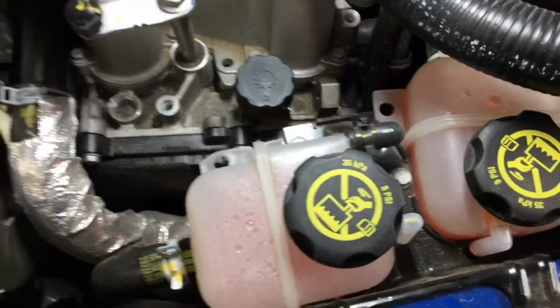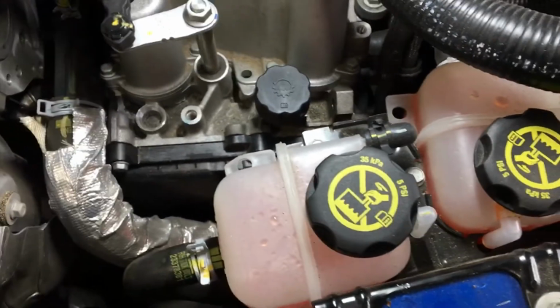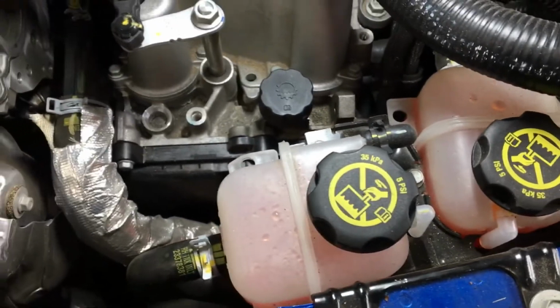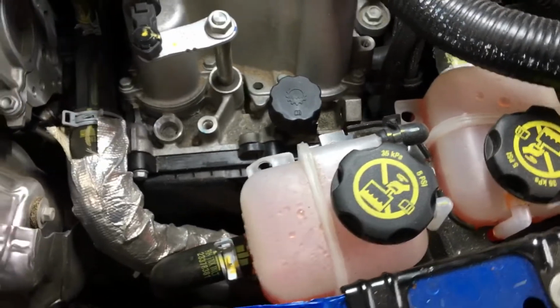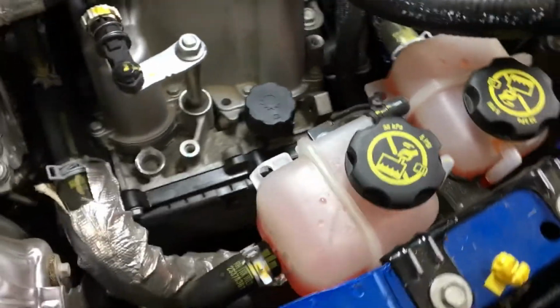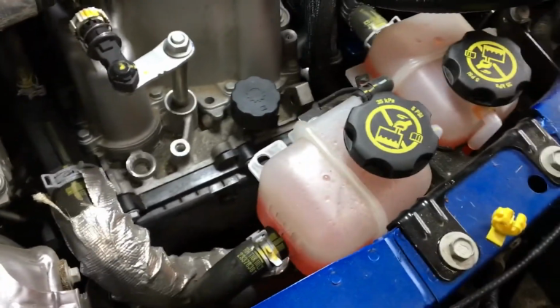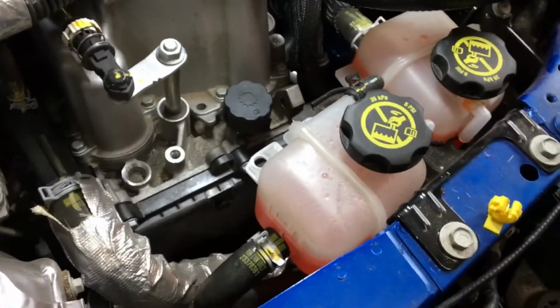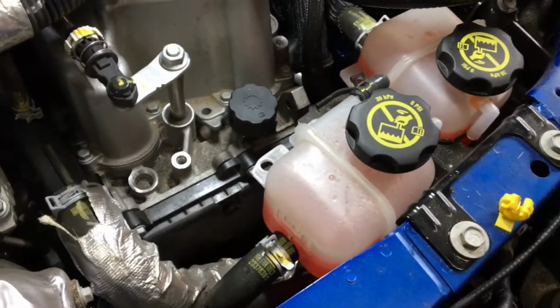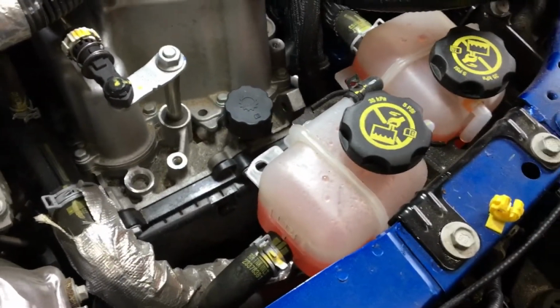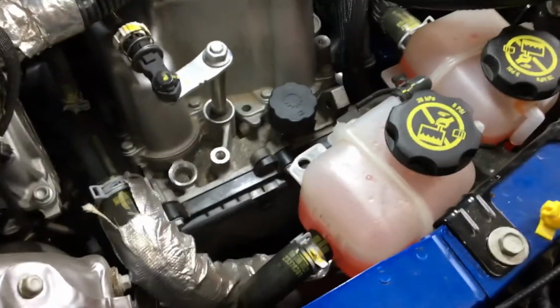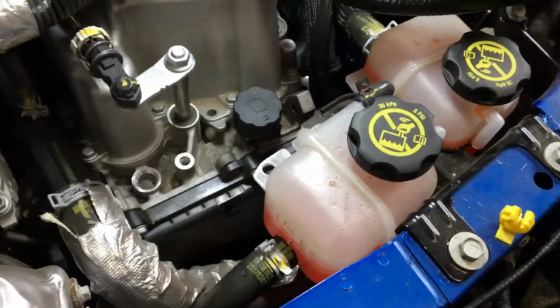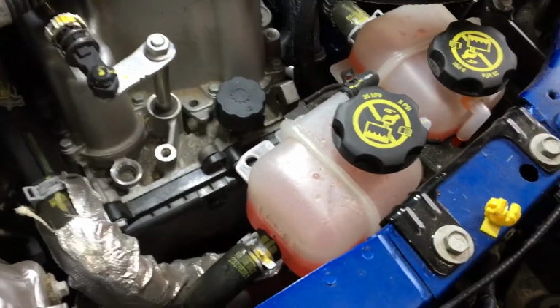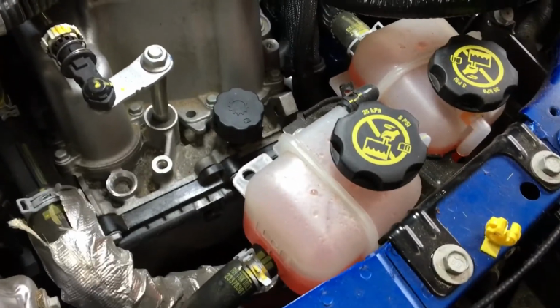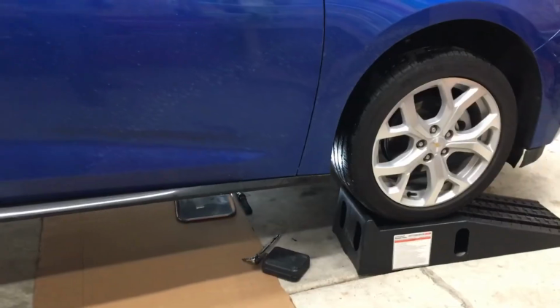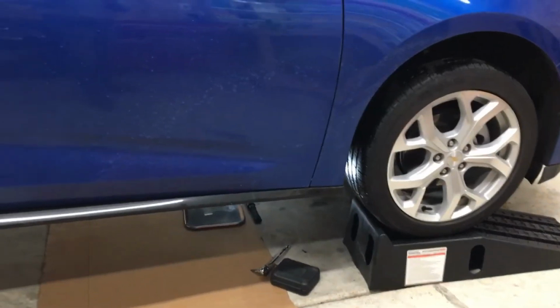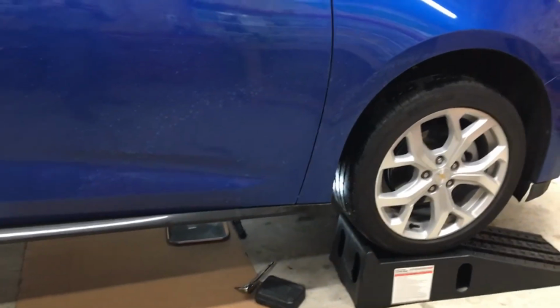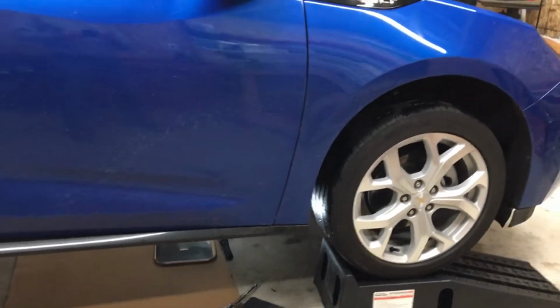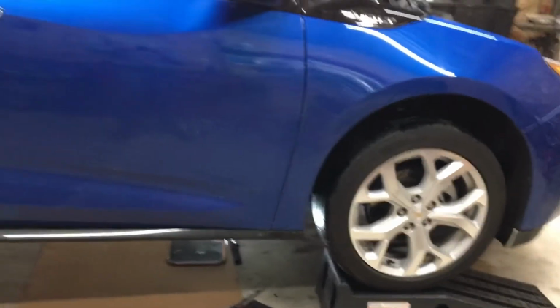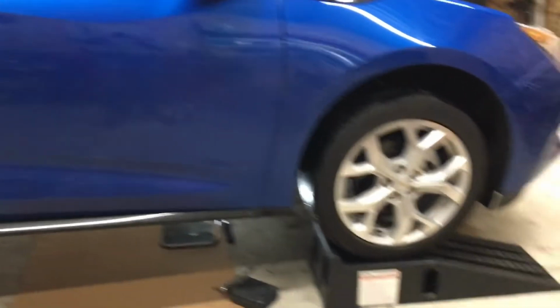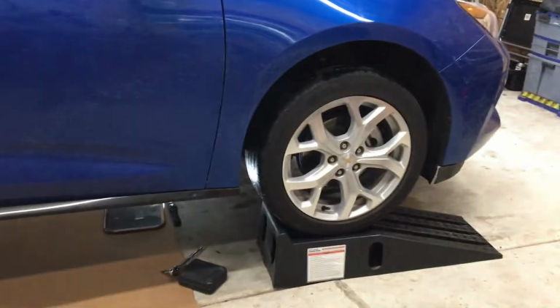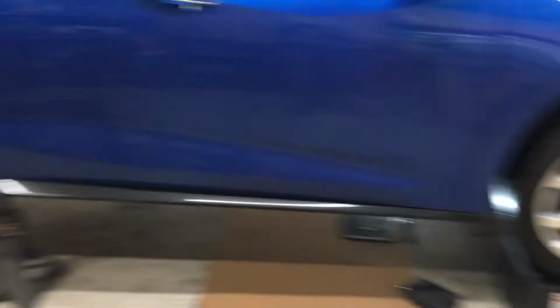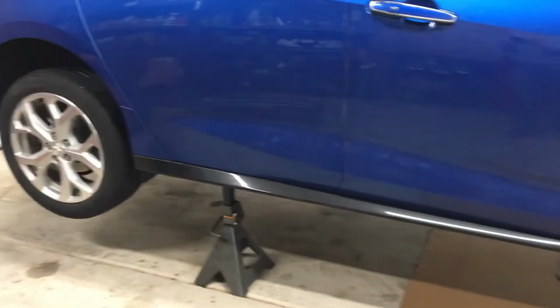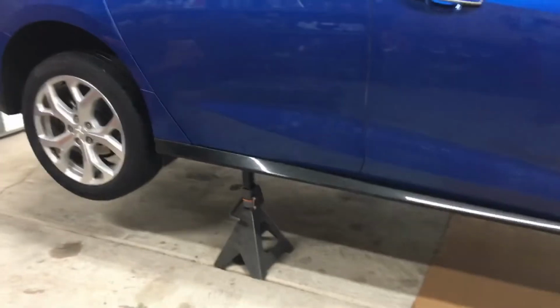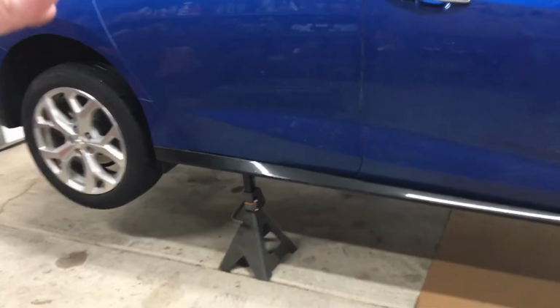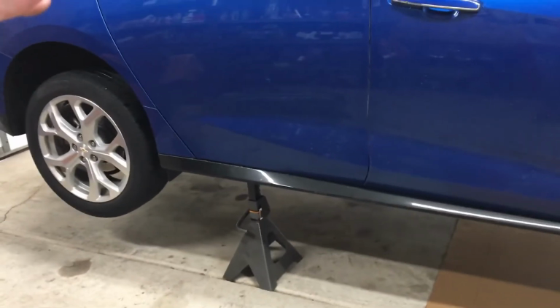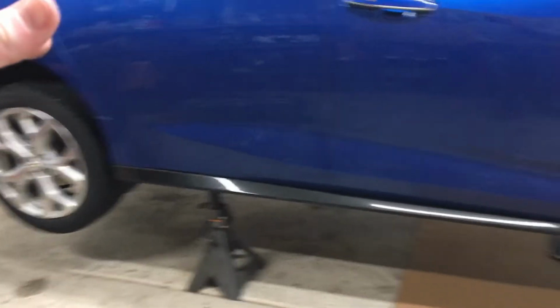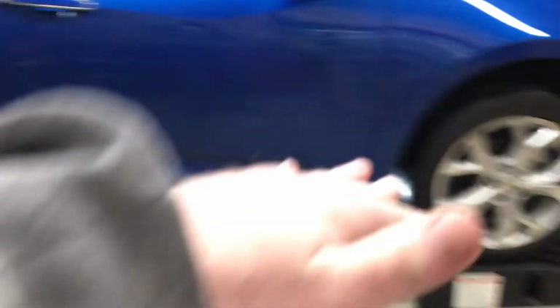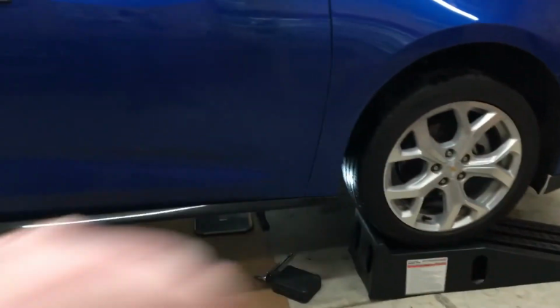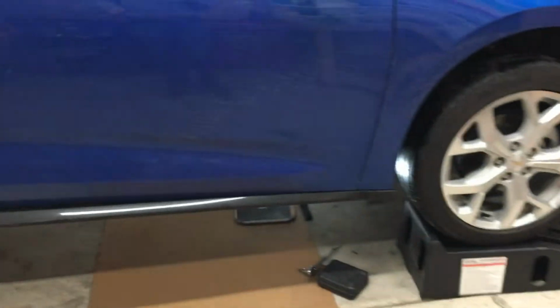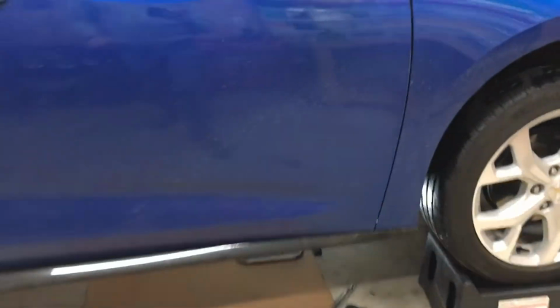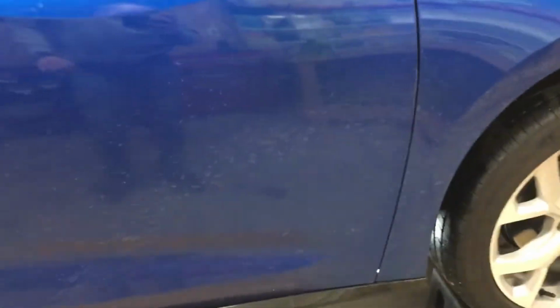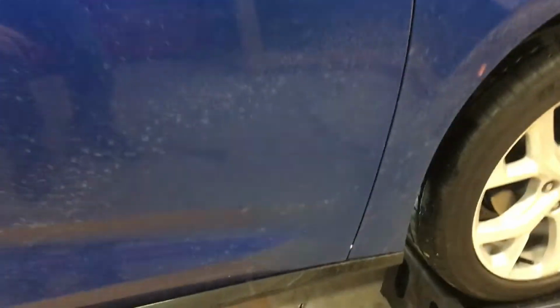Now we're going to hop underneath the car and I'm going to show you how to check if the battery has an internal leak. I've got the car up in the air, jacked up higher in the back than in the front — I'll show you why in a second.